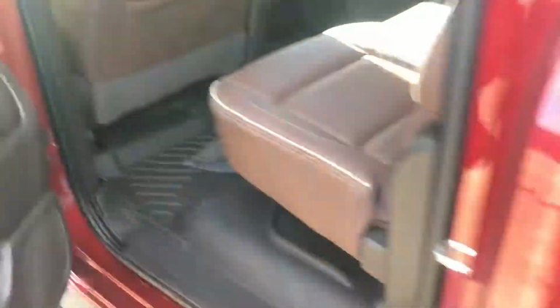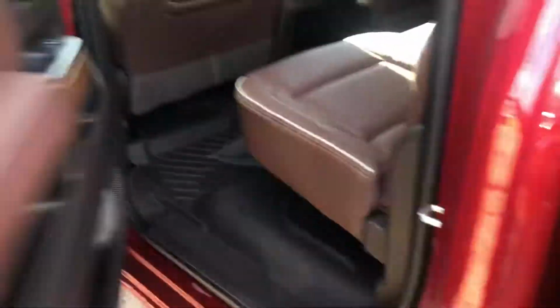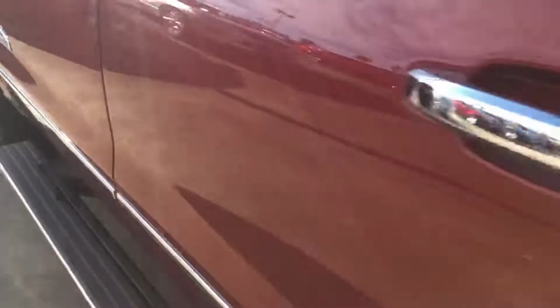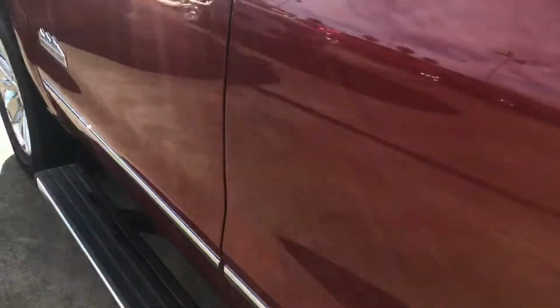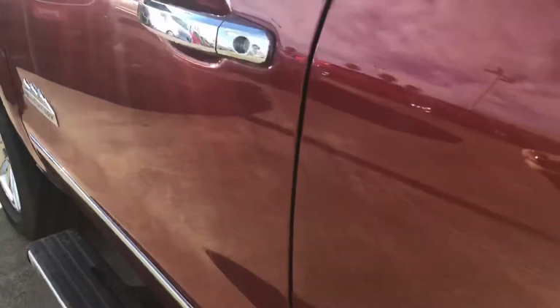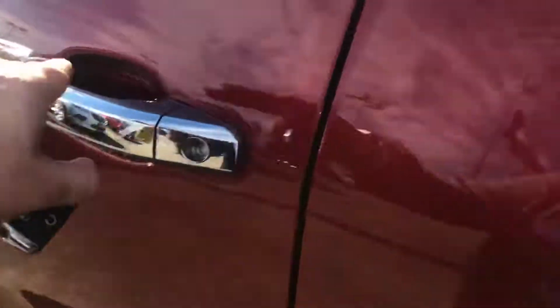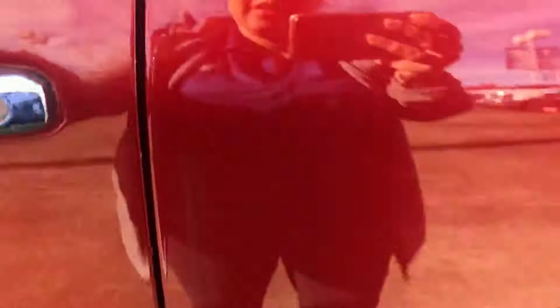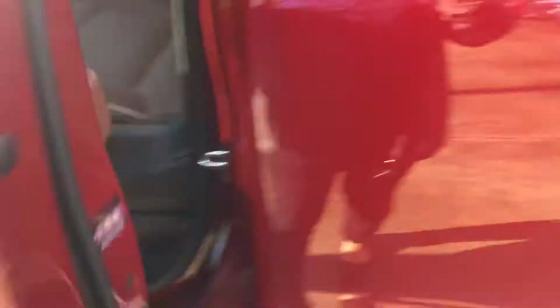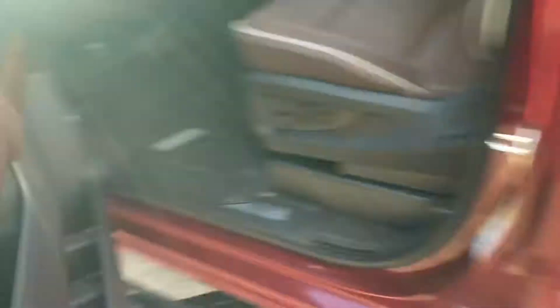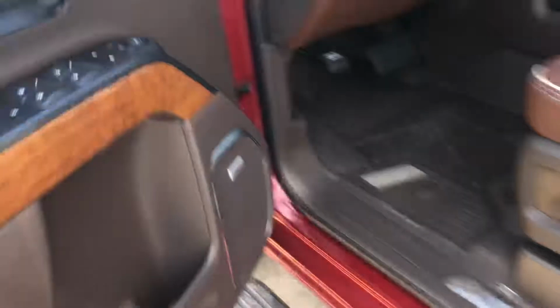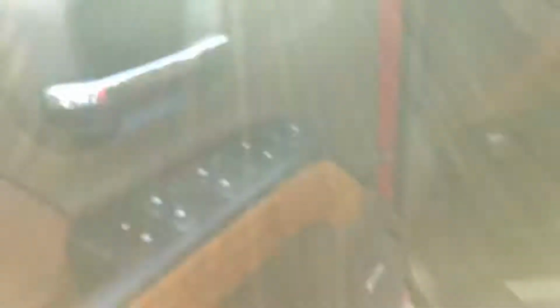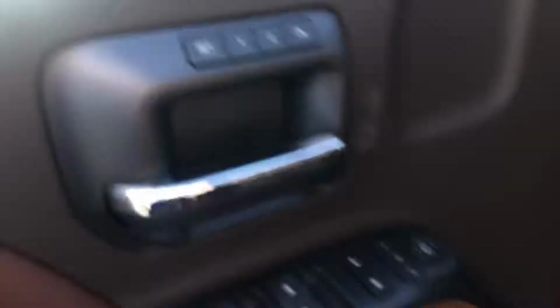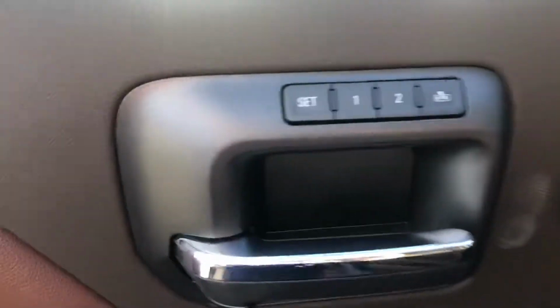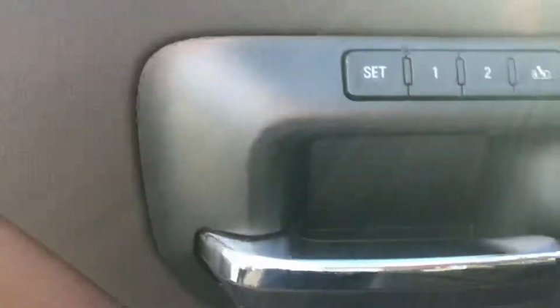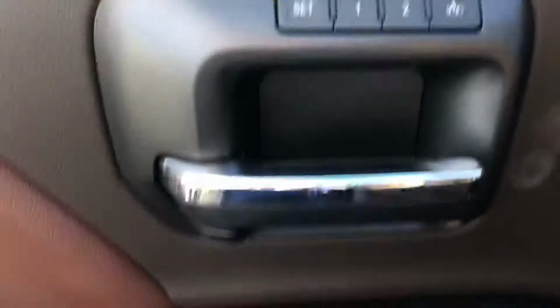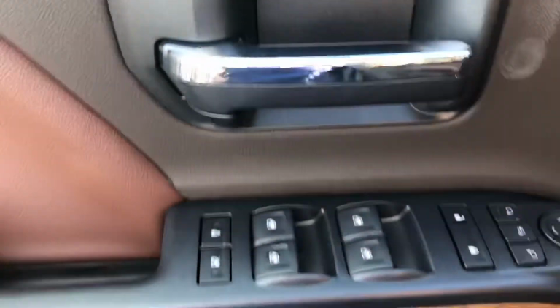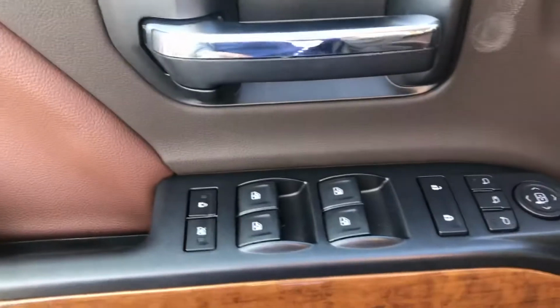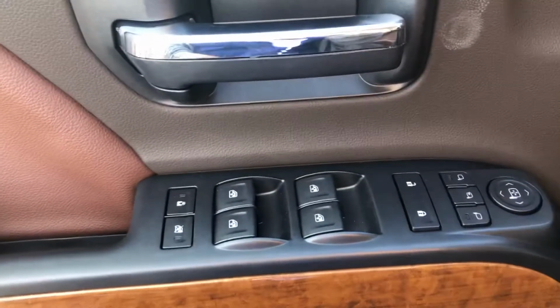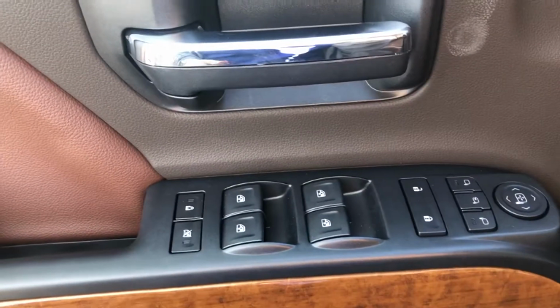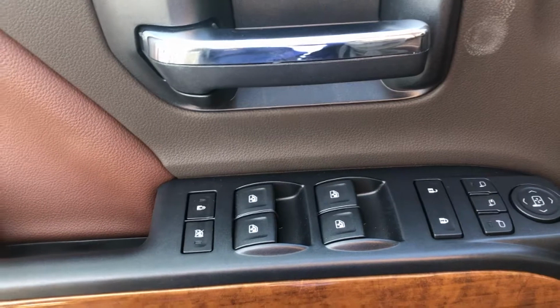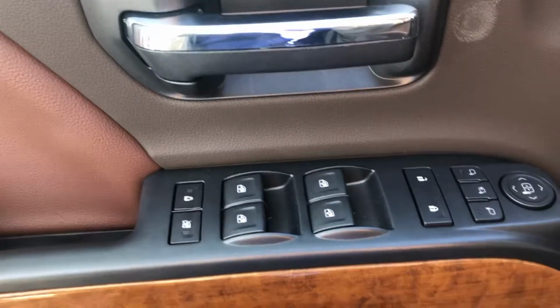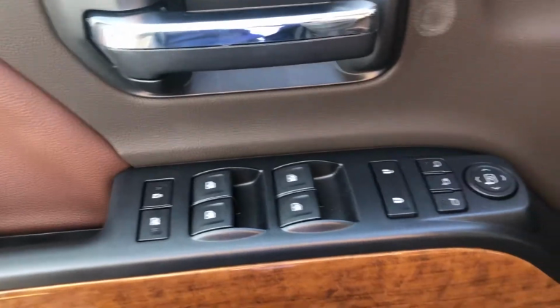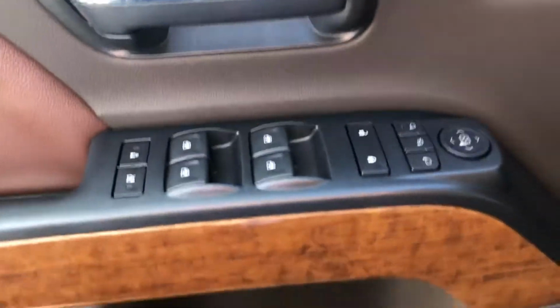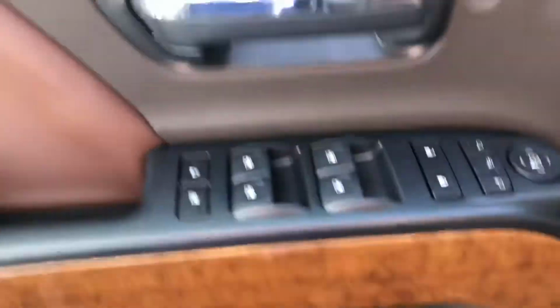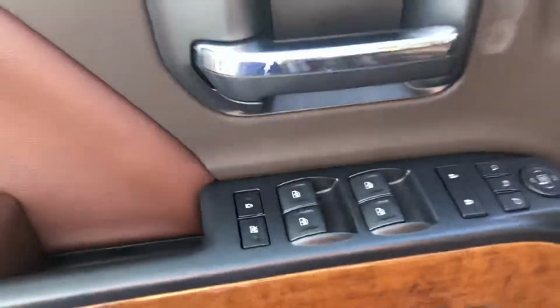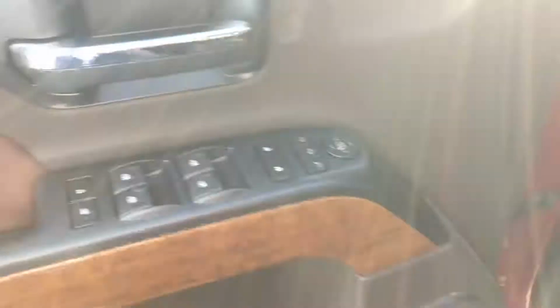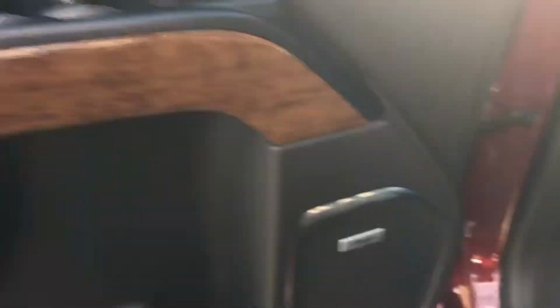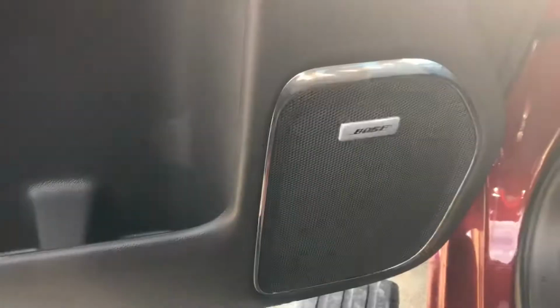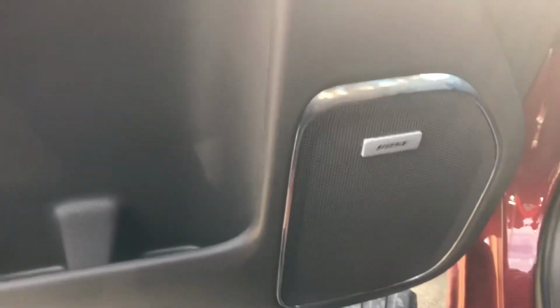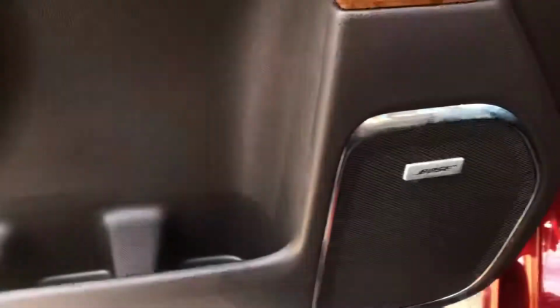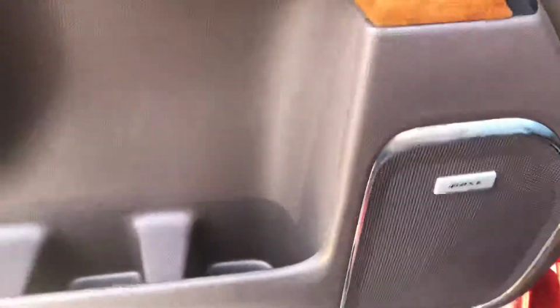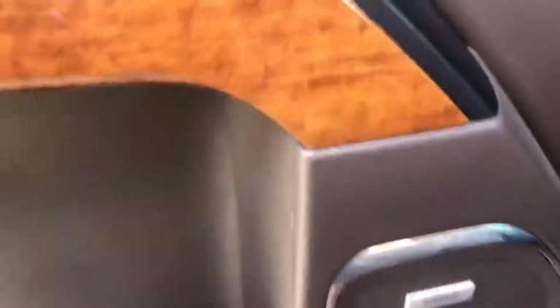We'll get in and show you some of the other features at the front. You do have your memory seats. You've got your locks, windows, your mirrors, your mirror controls, child lock, window lock. You do have an upgraded sound system — a Bose system.